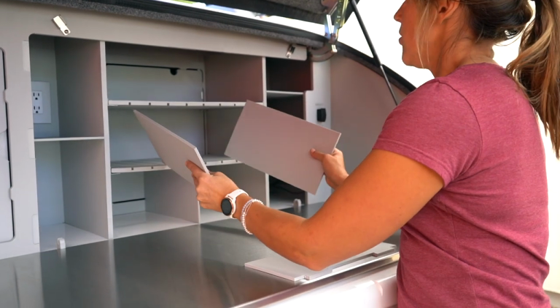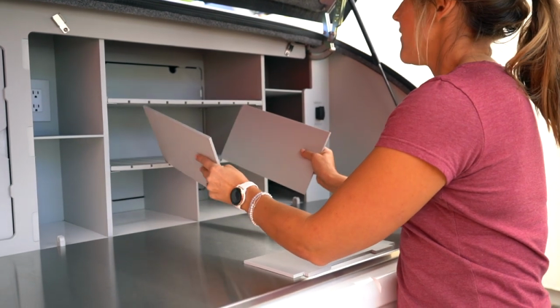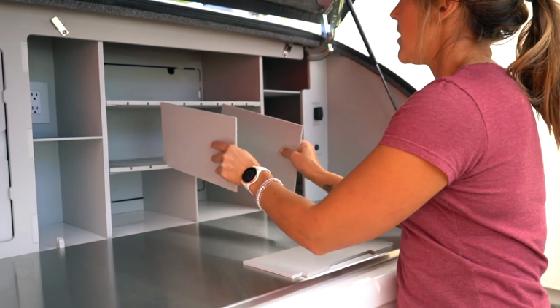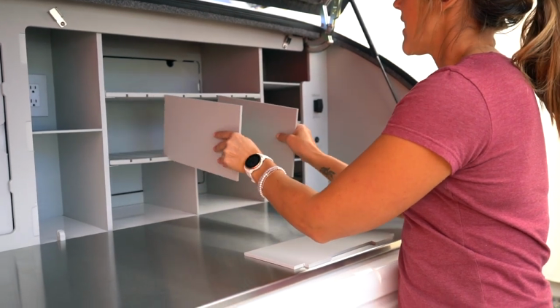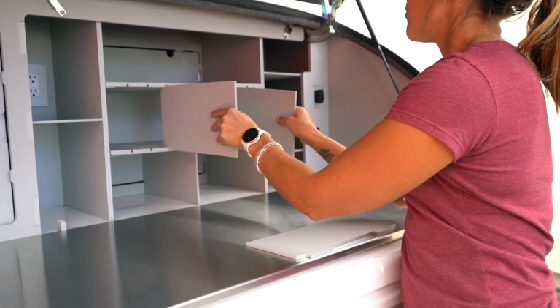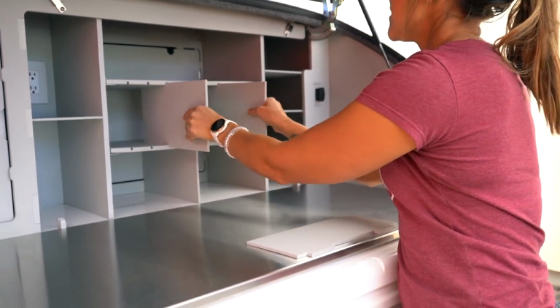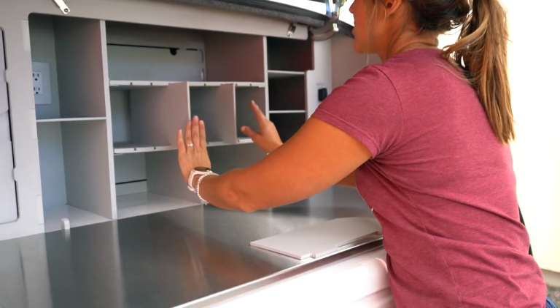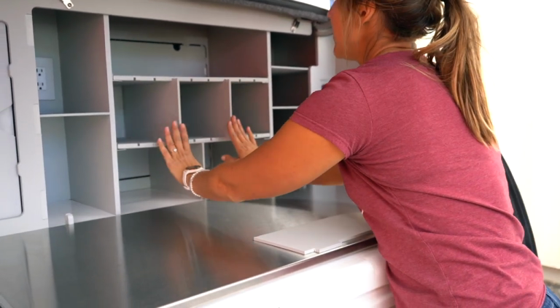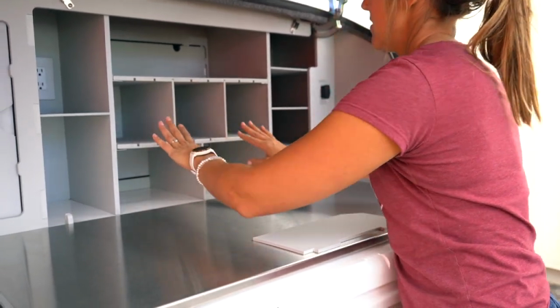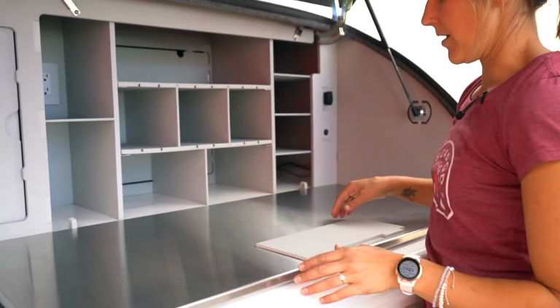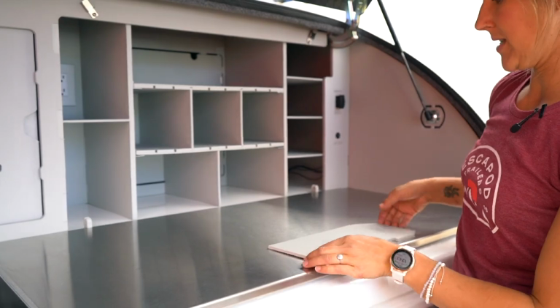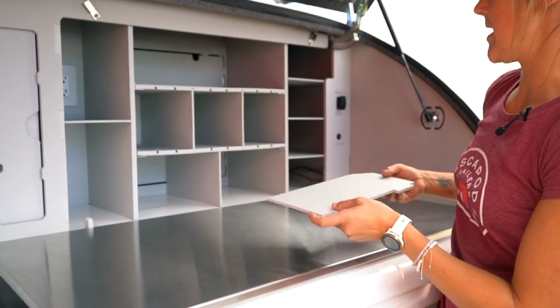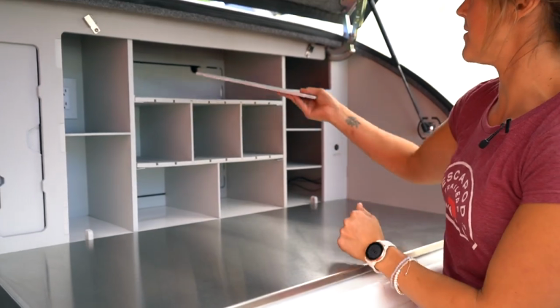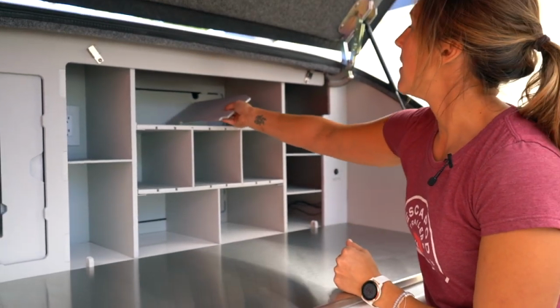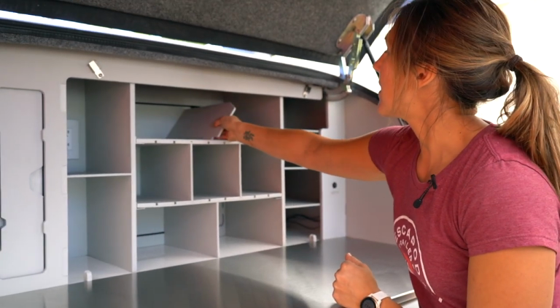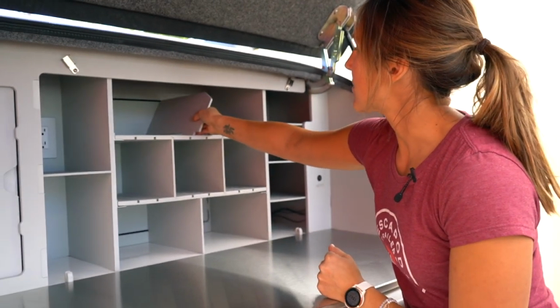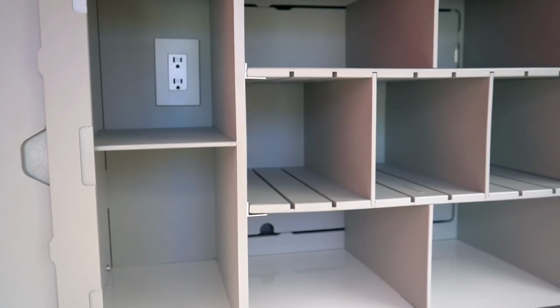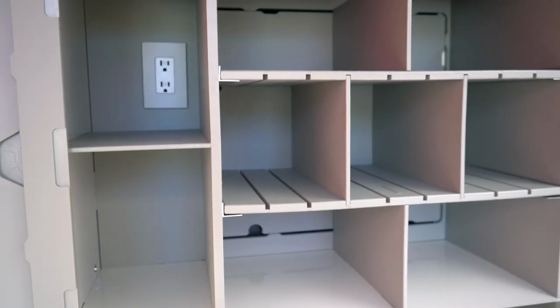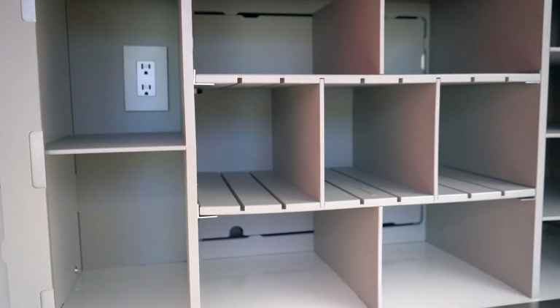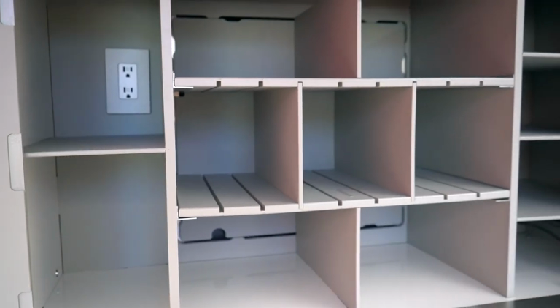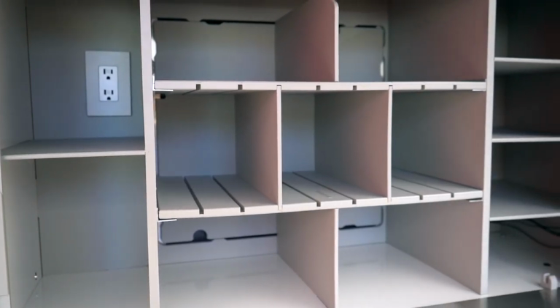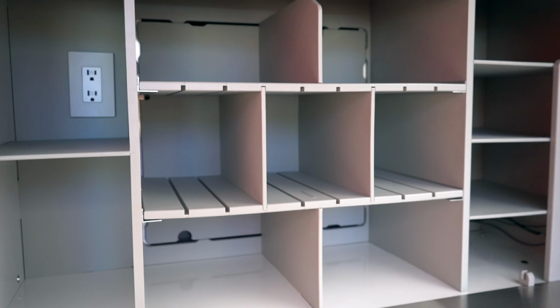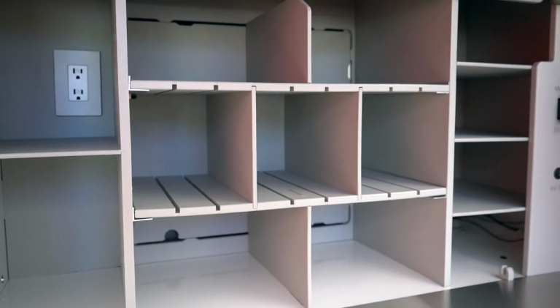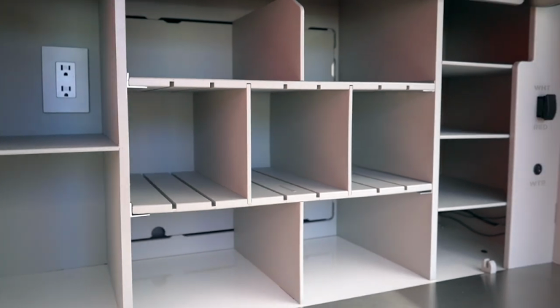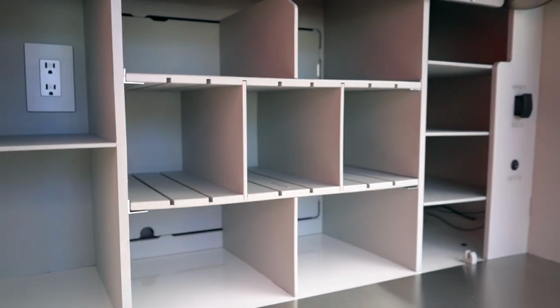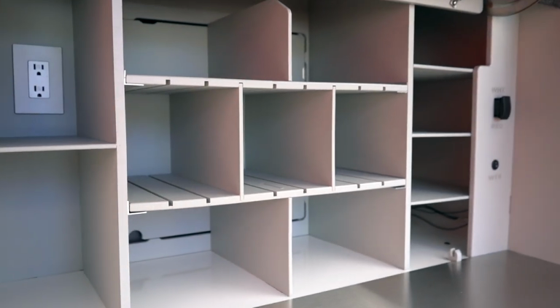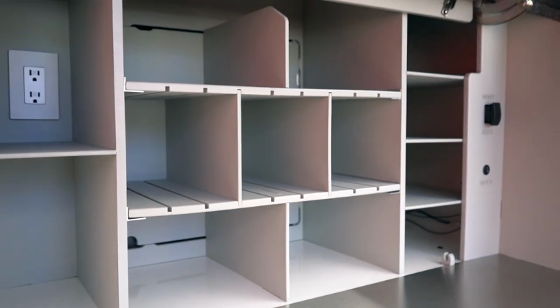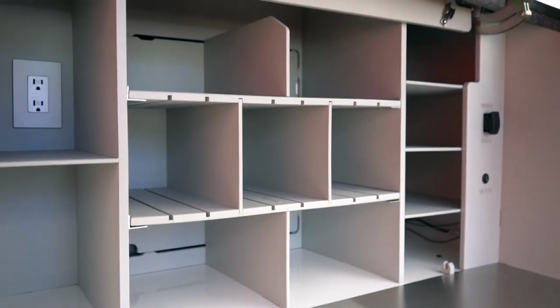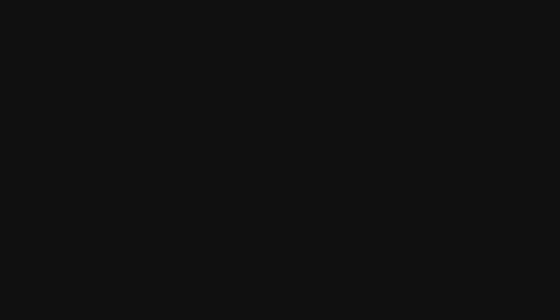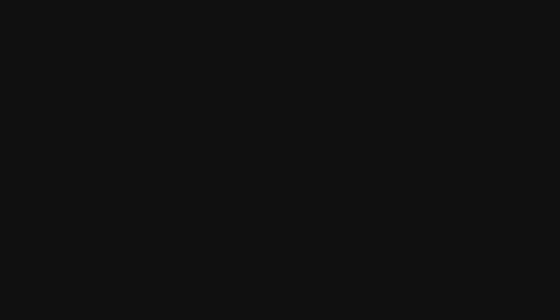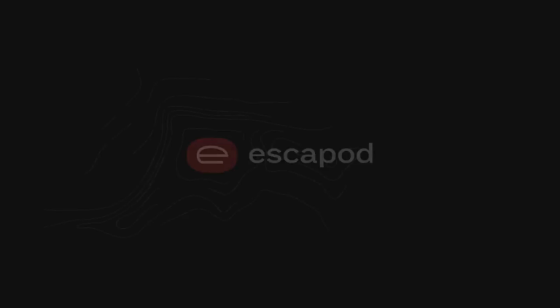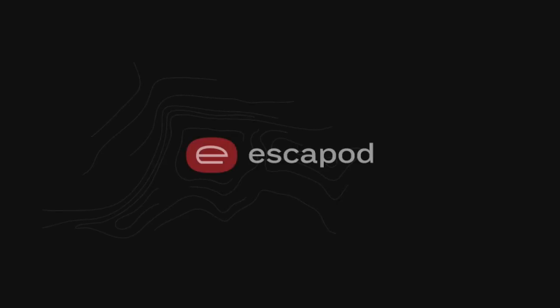Or if you are a fan of bins in general and you like all your separated little cubby storage, you can go ahead and put all of the divider panels back in and use this as is.